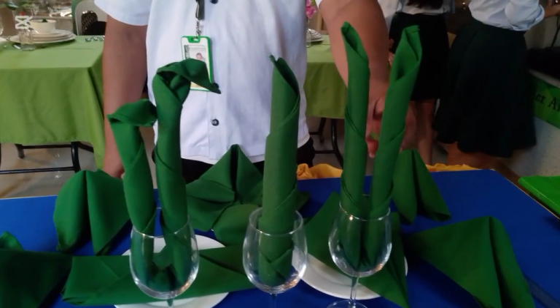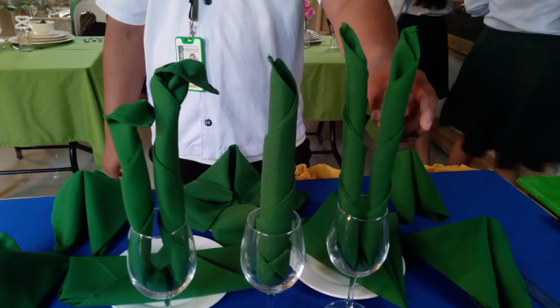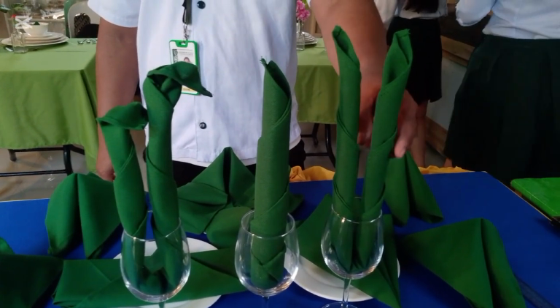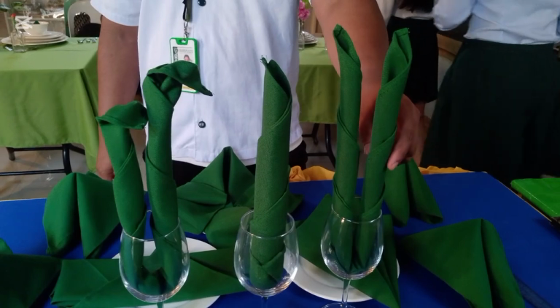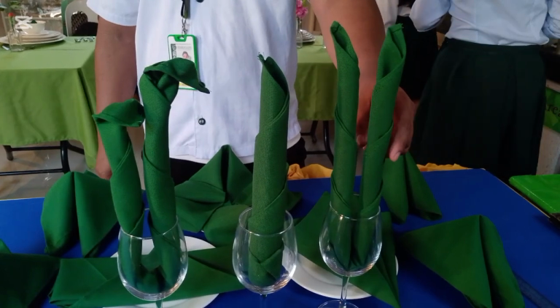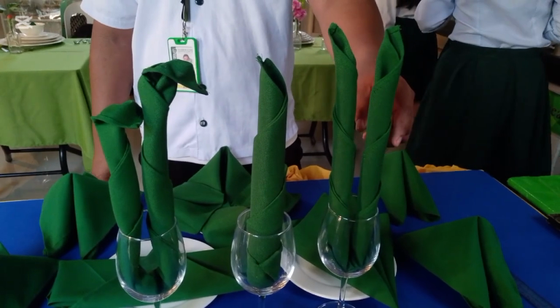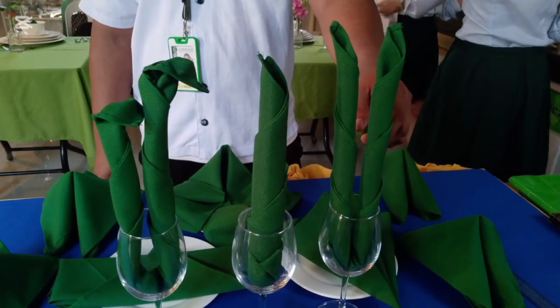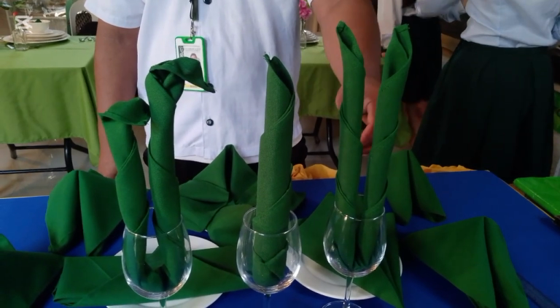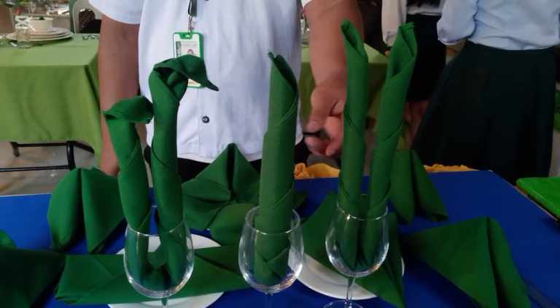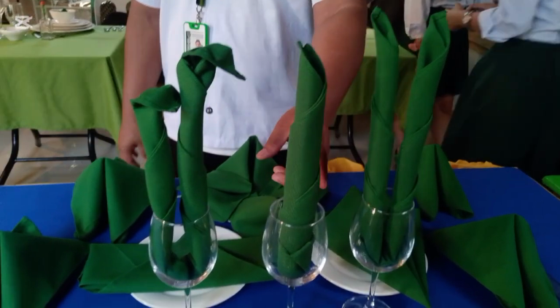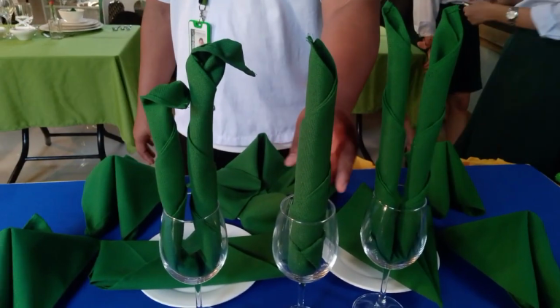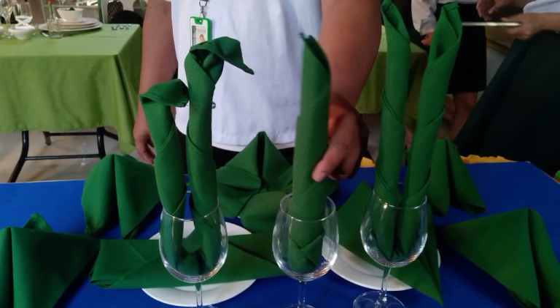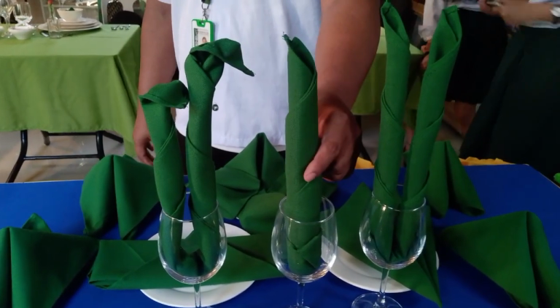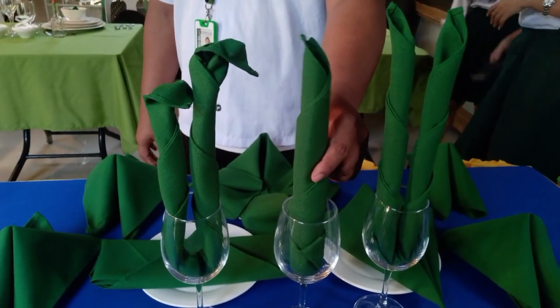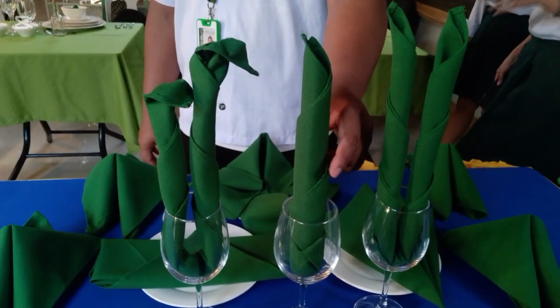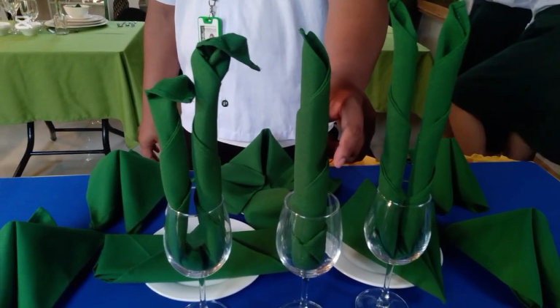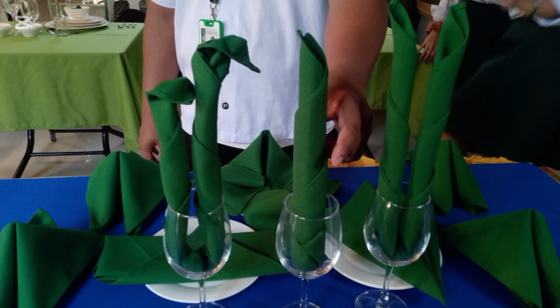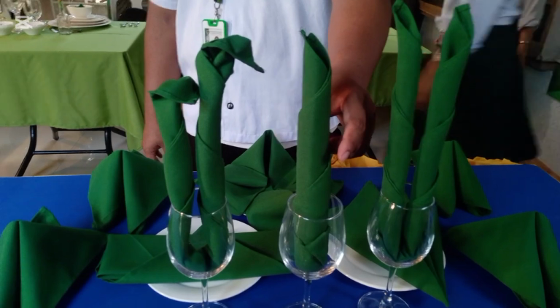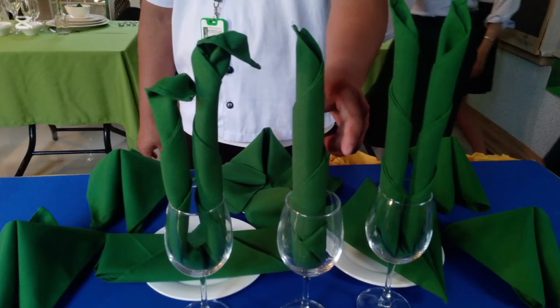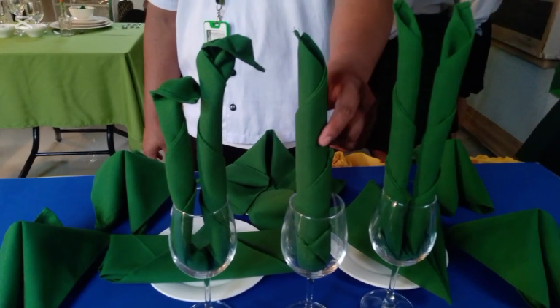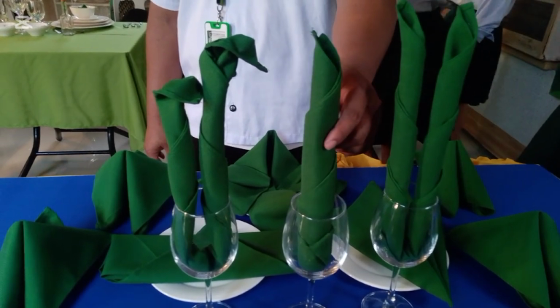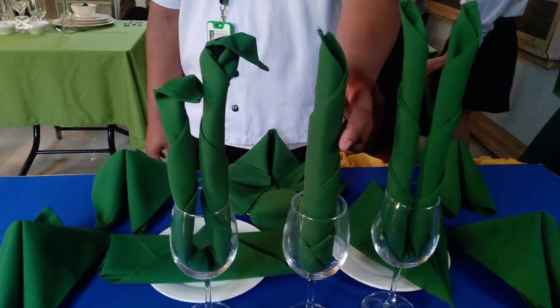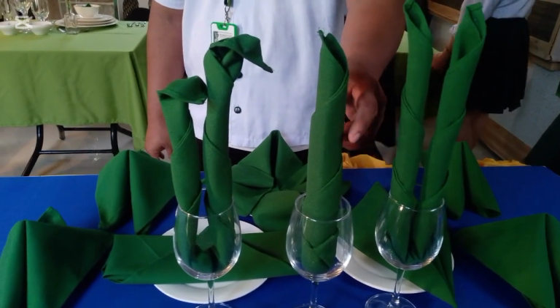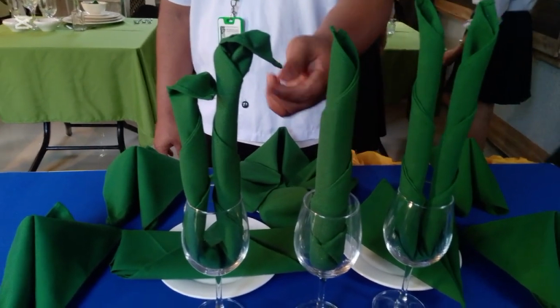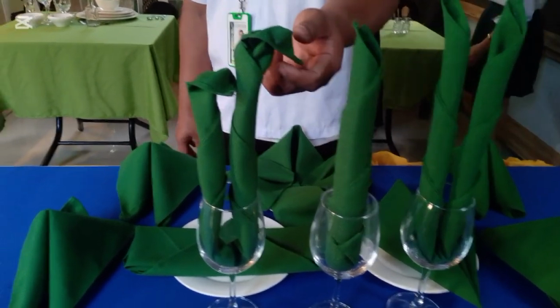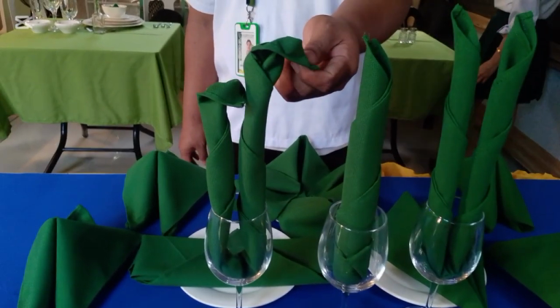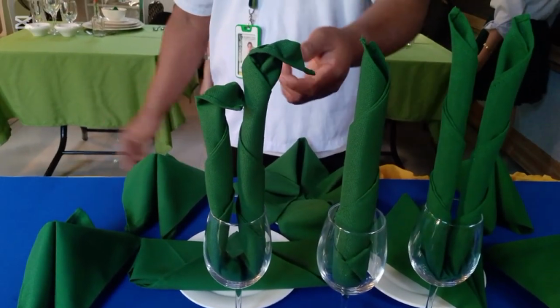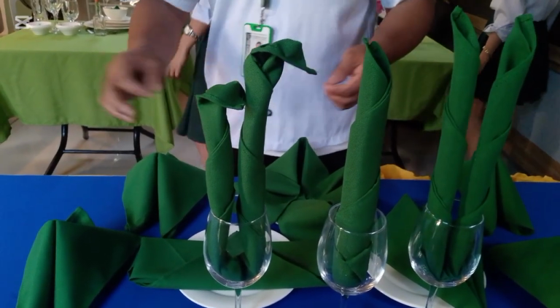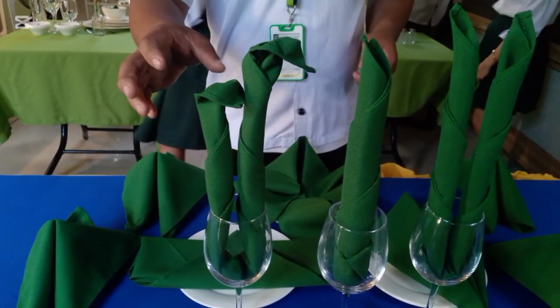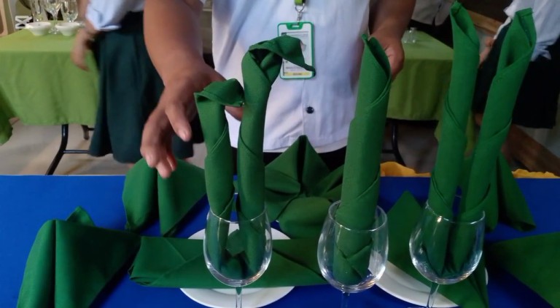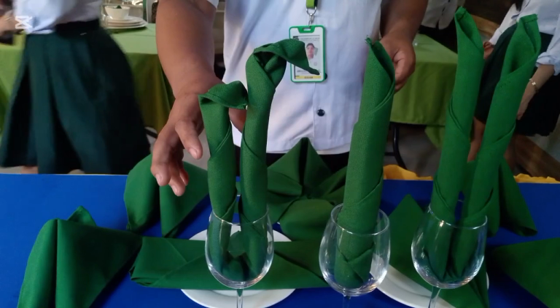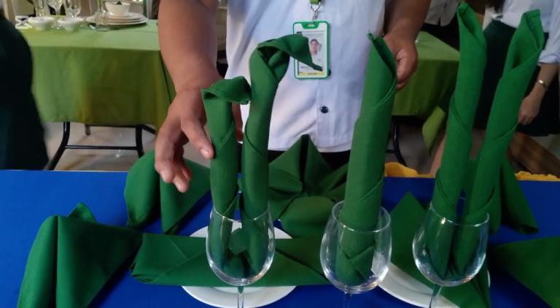For the shoe style, I have the book and long candle, used for christening or any other religious activities. For the tulip, it is used for parties.